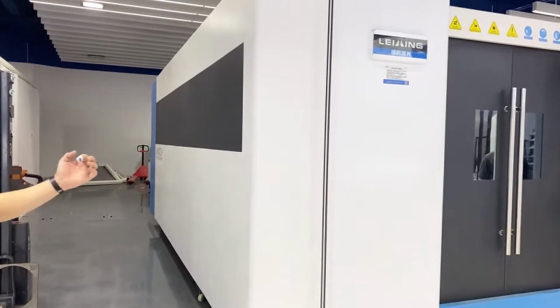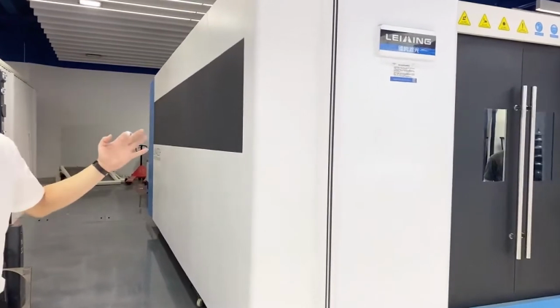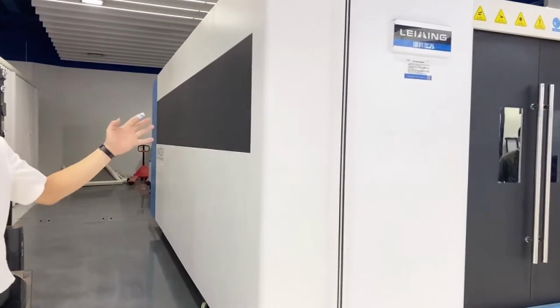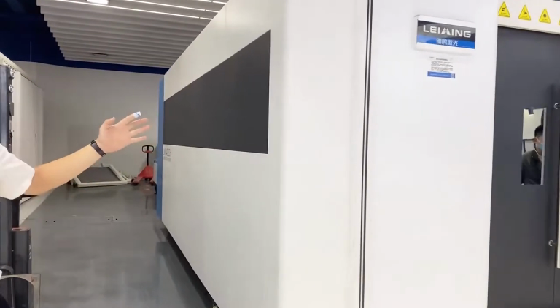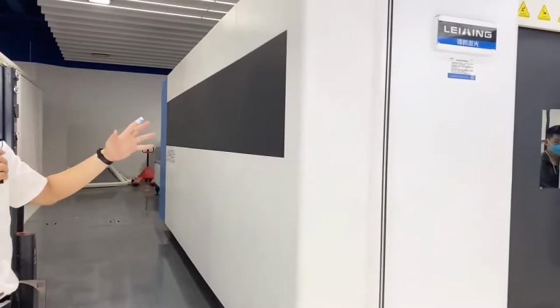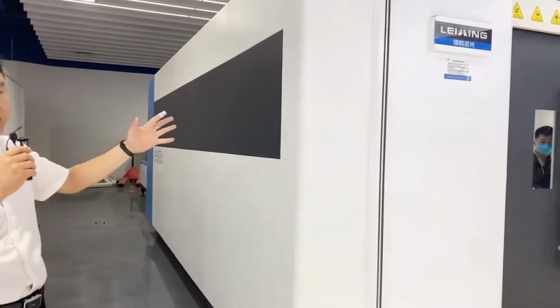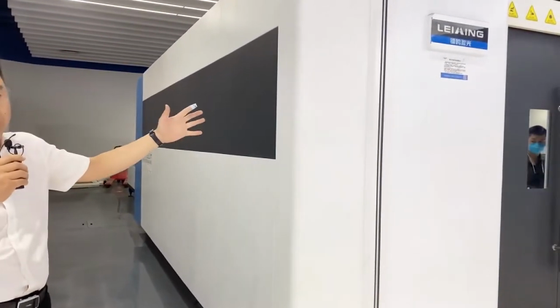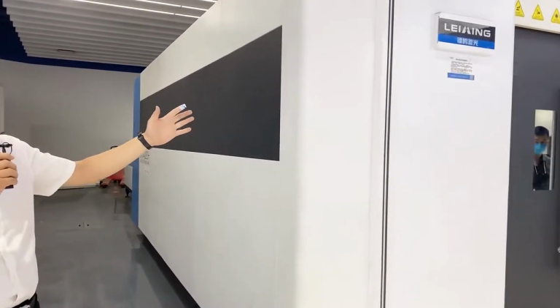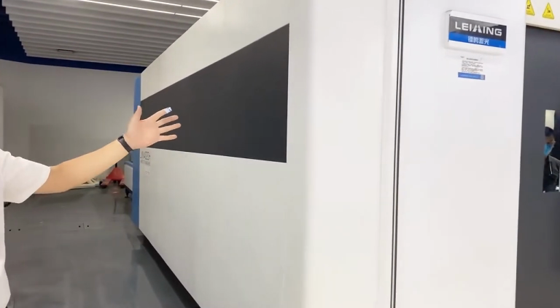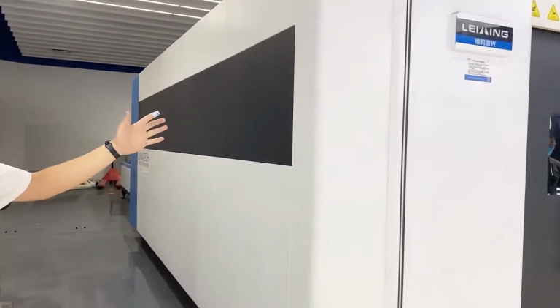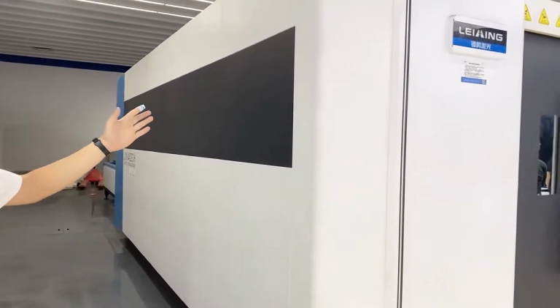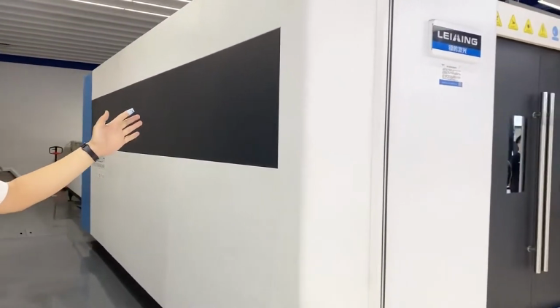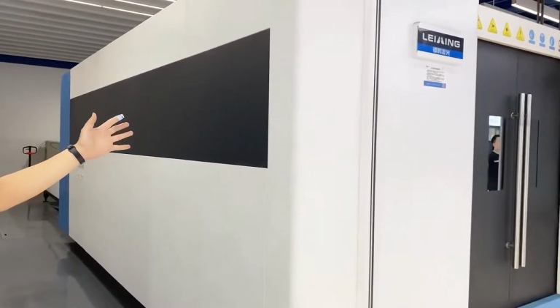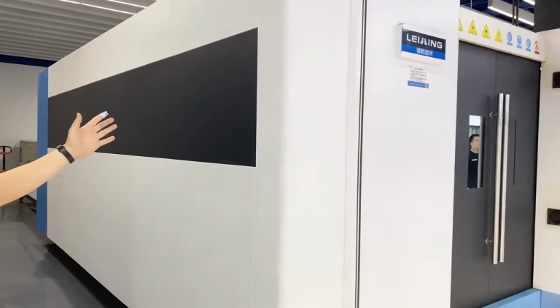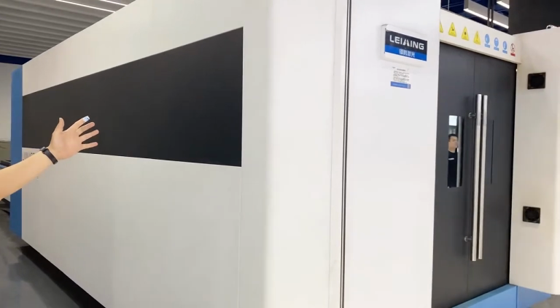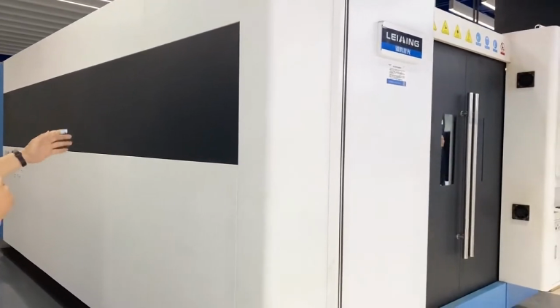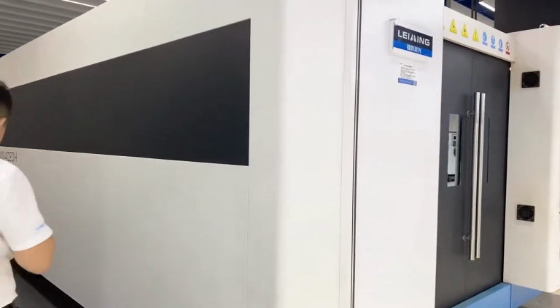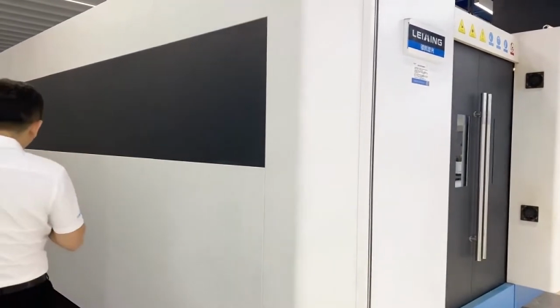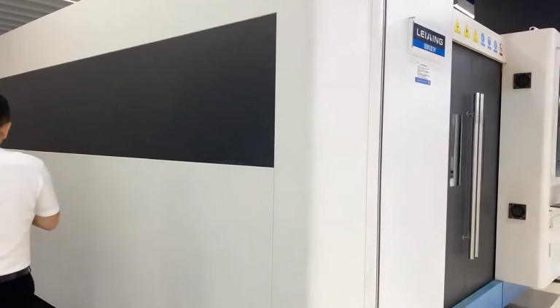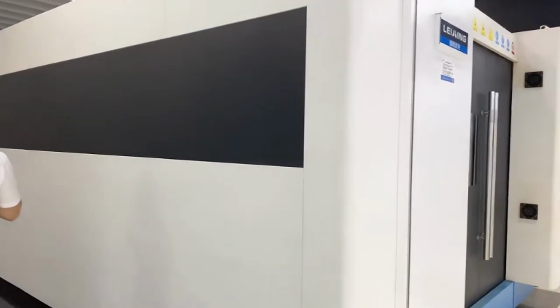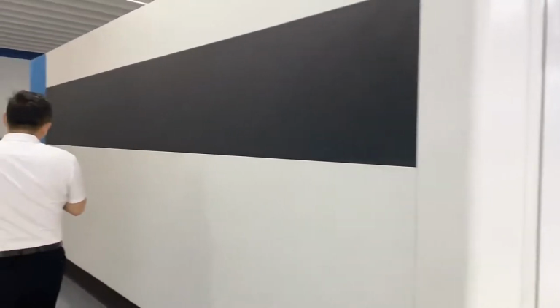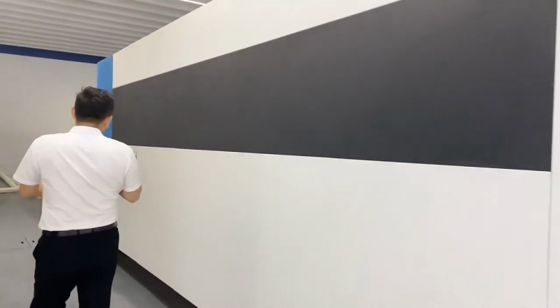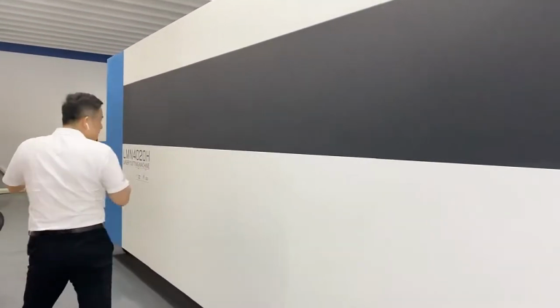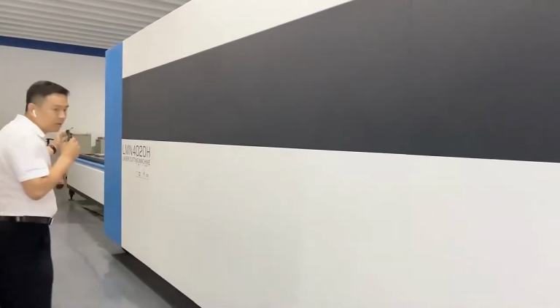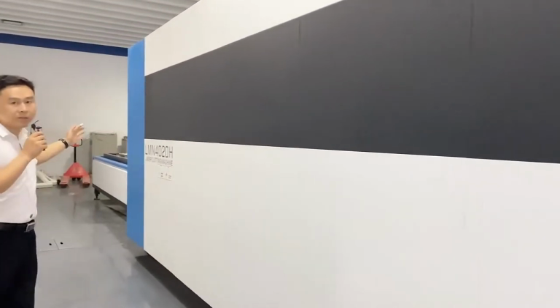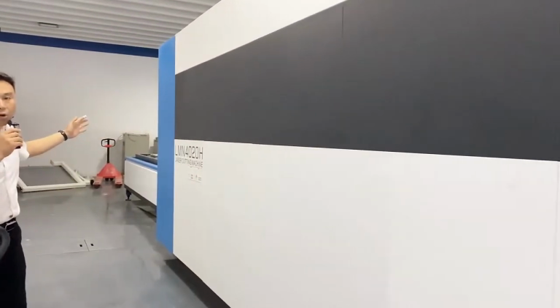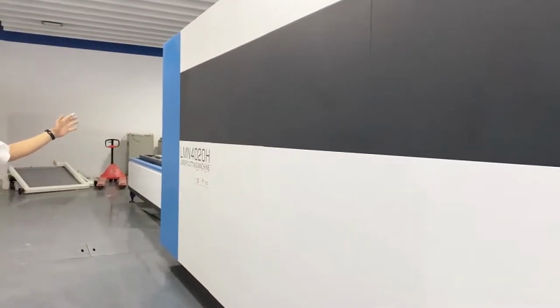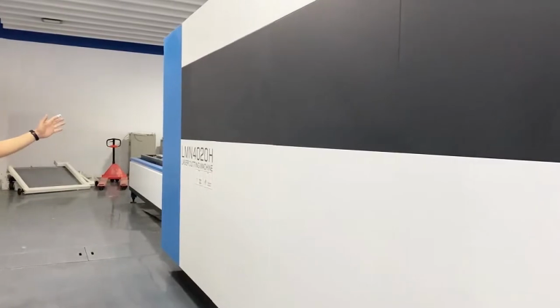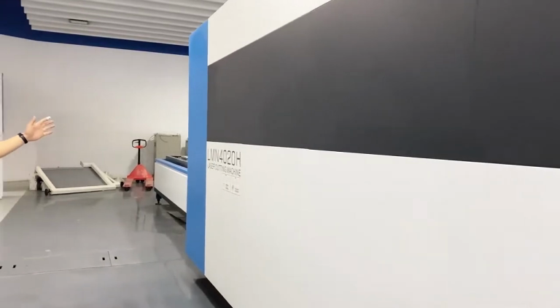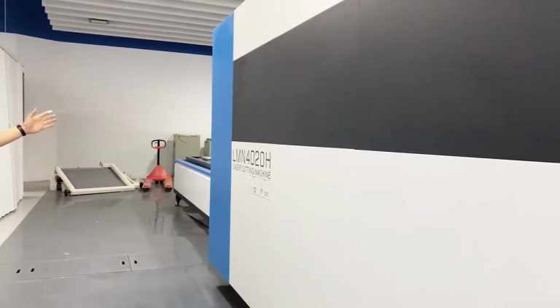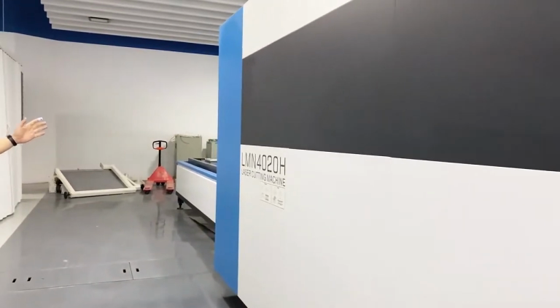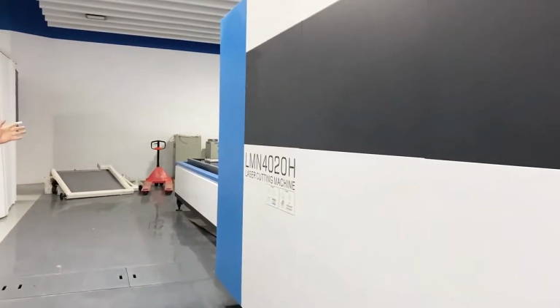Our H-model machine — you can see it is a full-cover protection, double working table, fiber laser cutting machine.